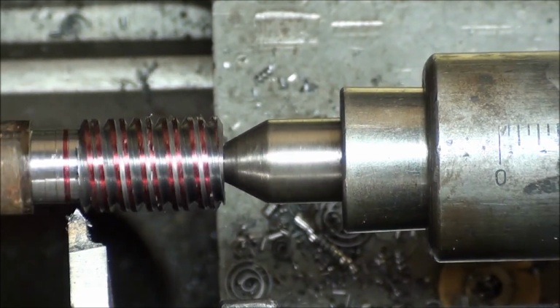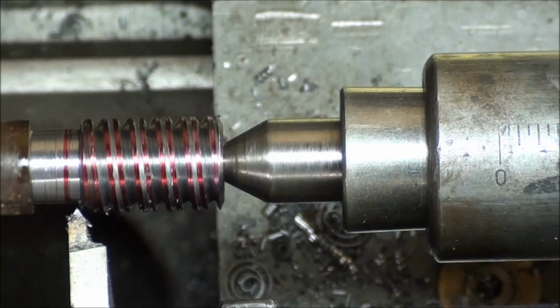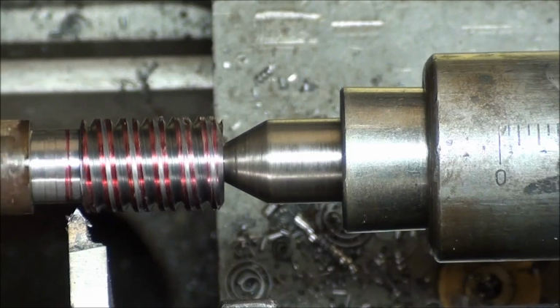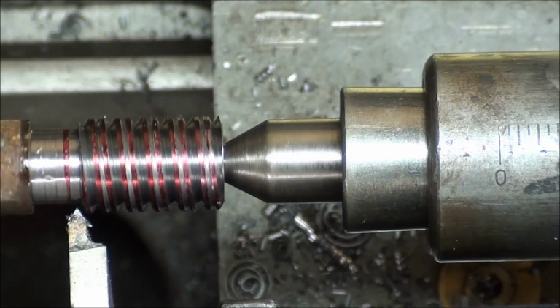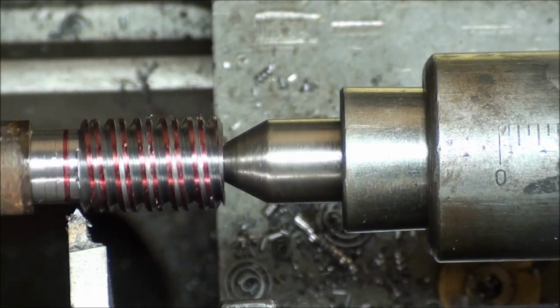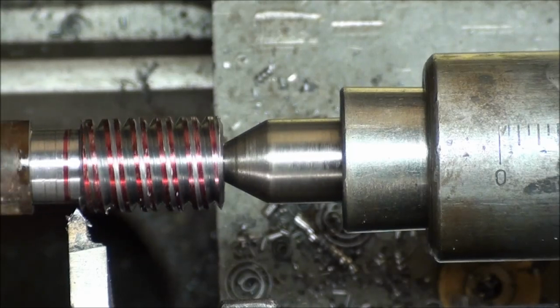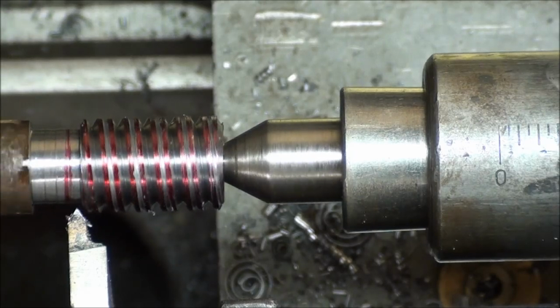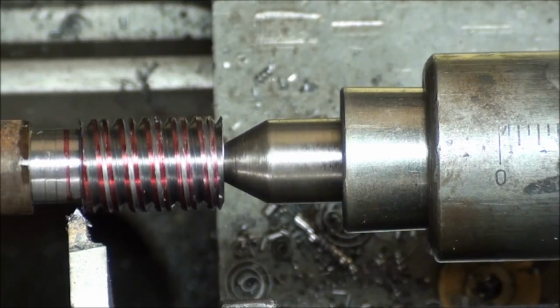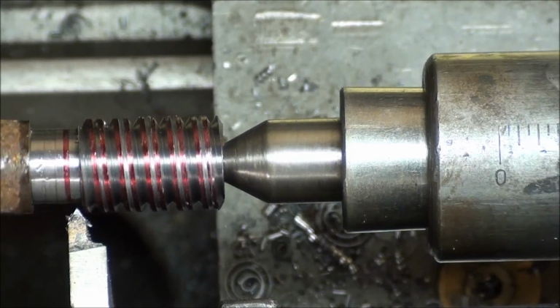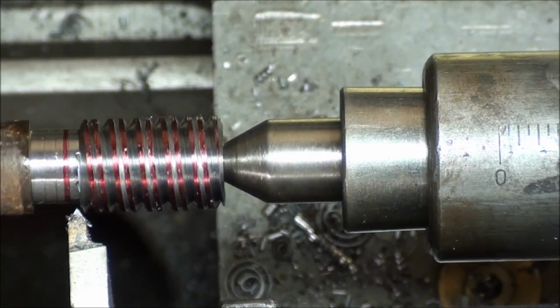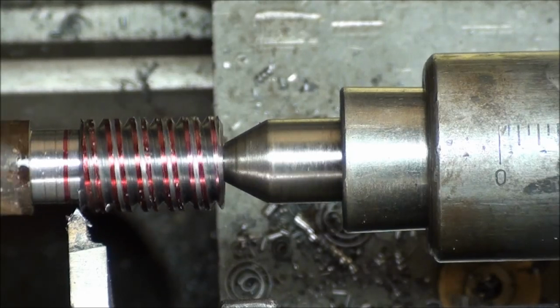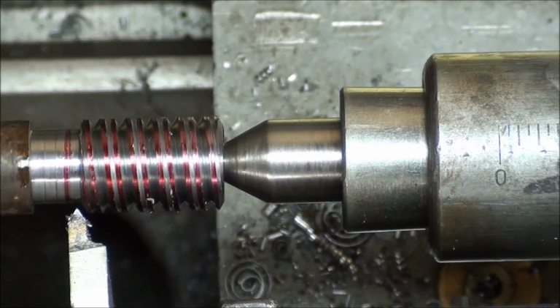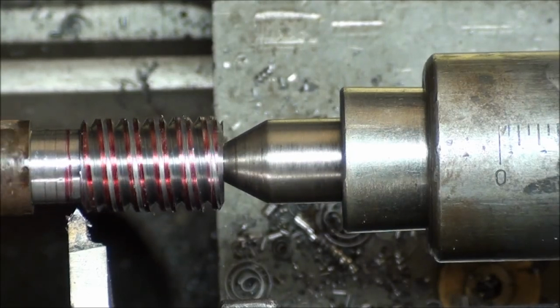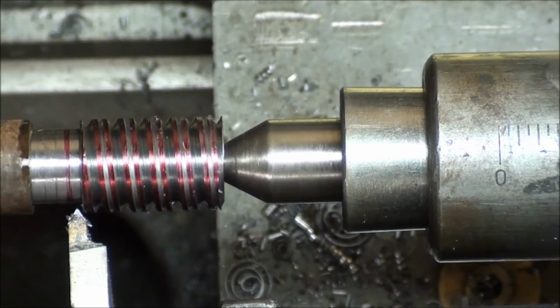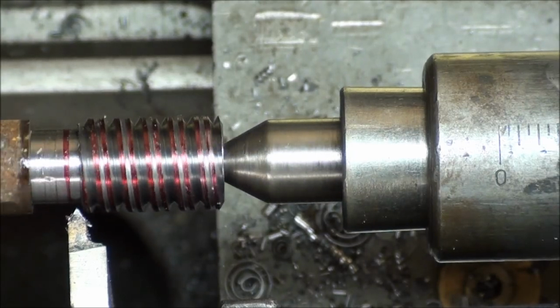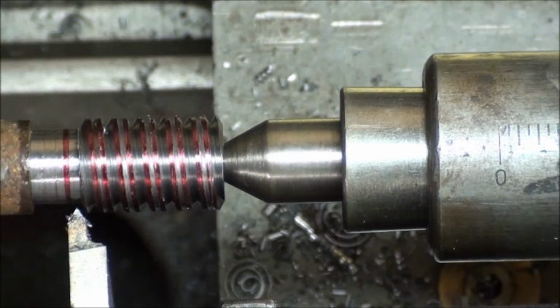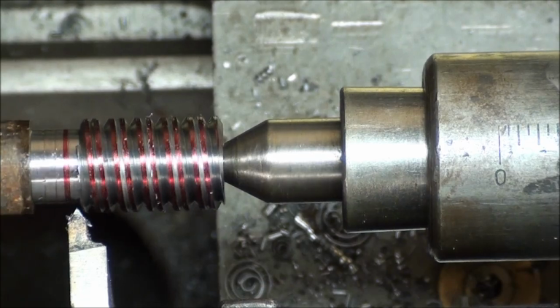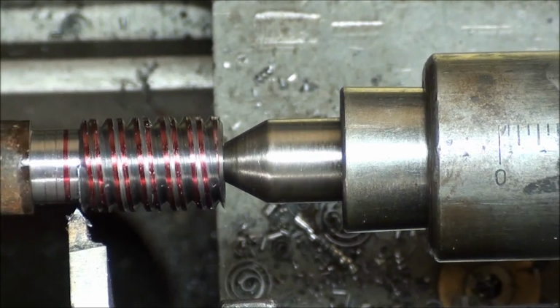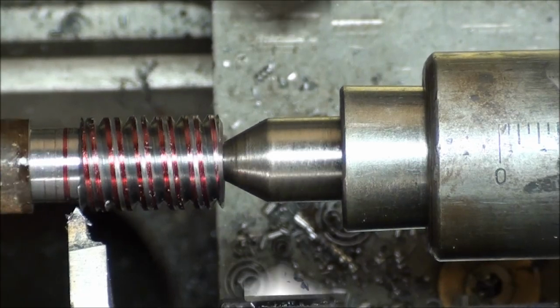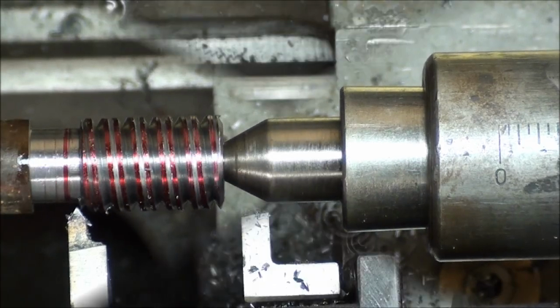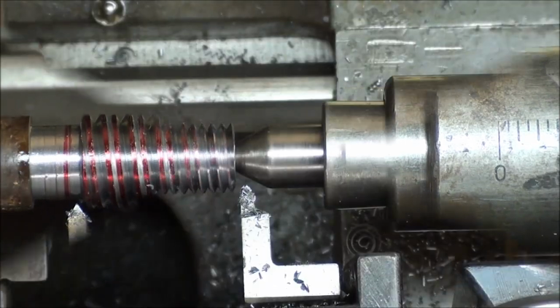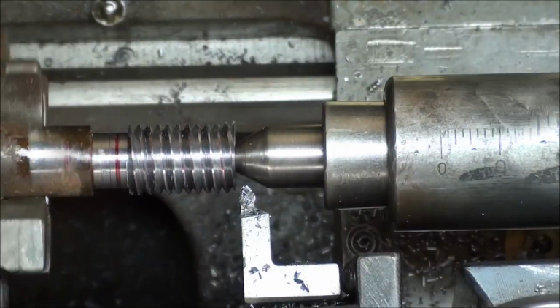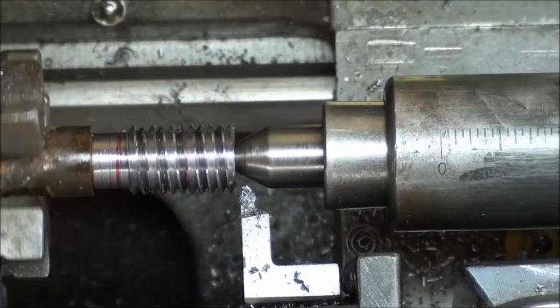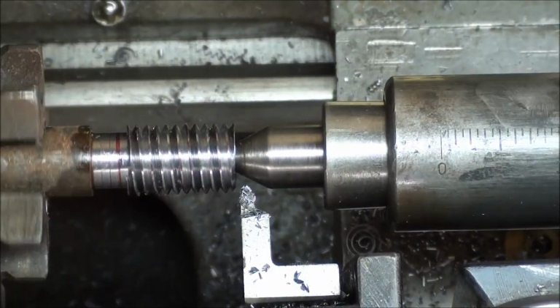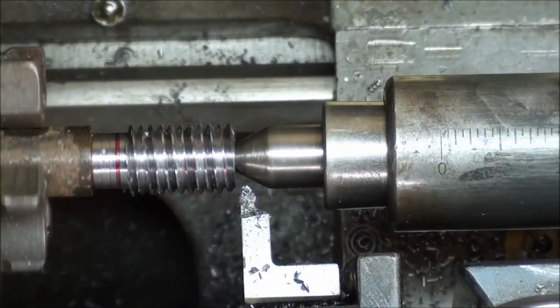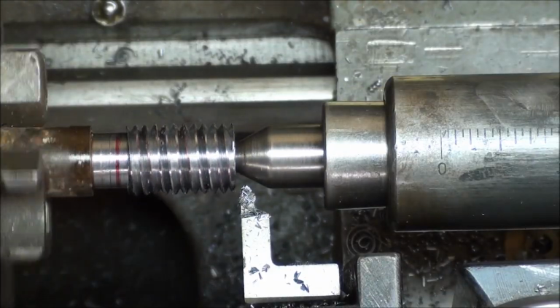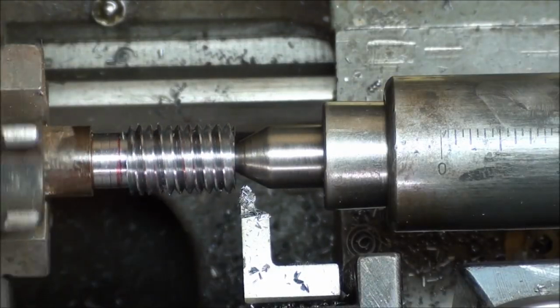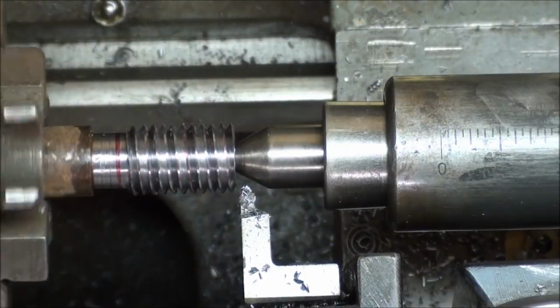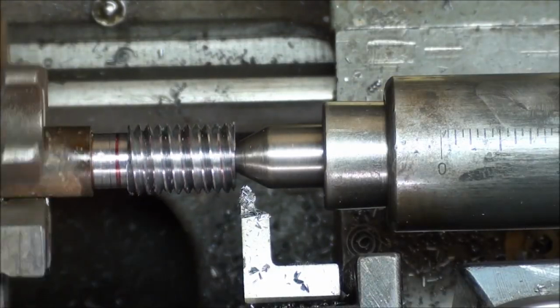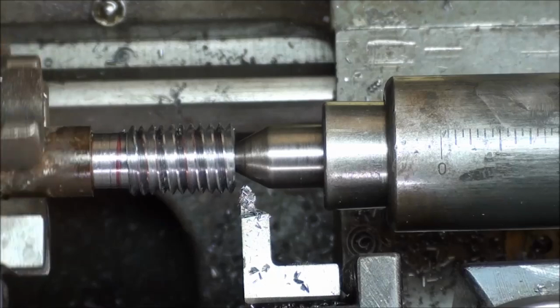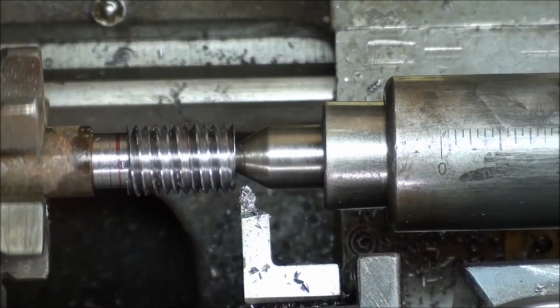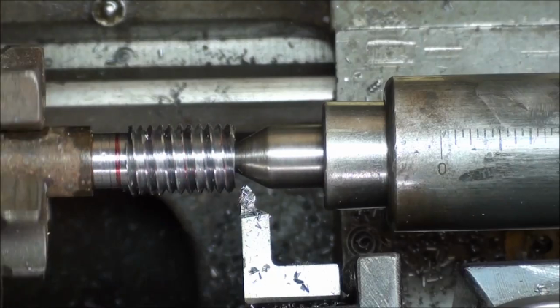And so on until I'm down to my depth, which again is fifty-four thousandths. This is my last pass, and I'm going to try that nut.